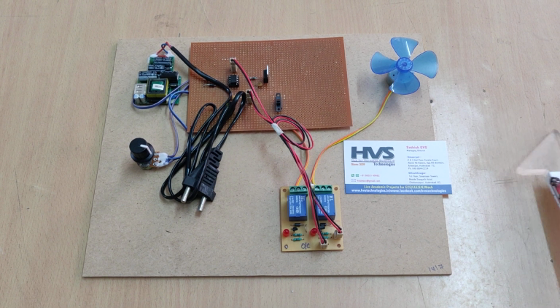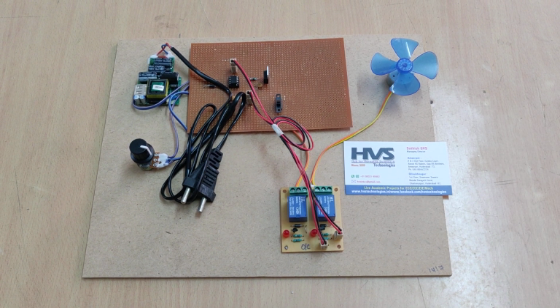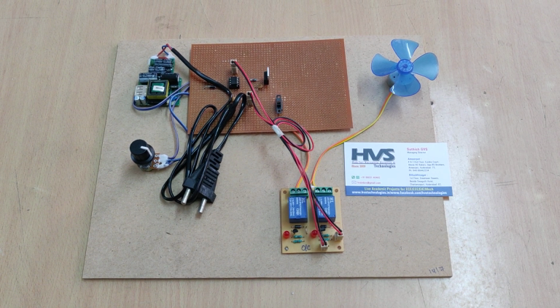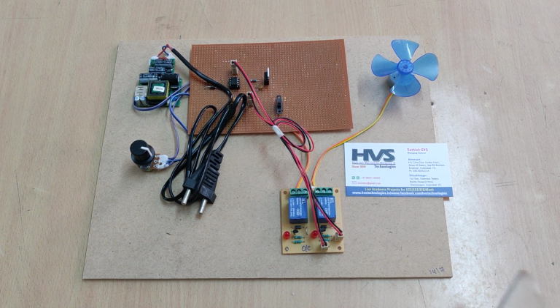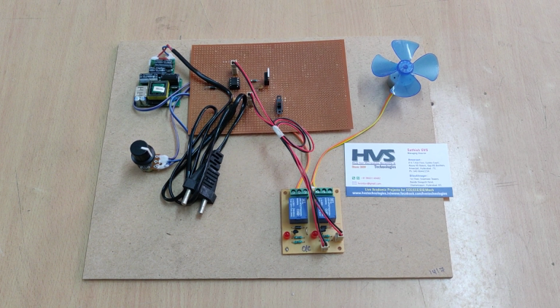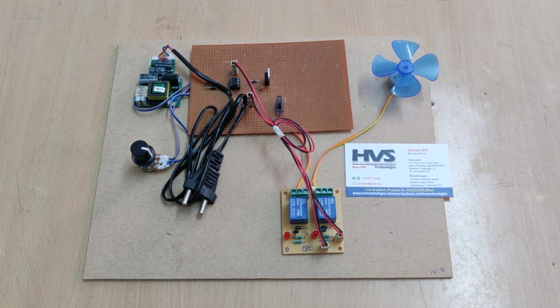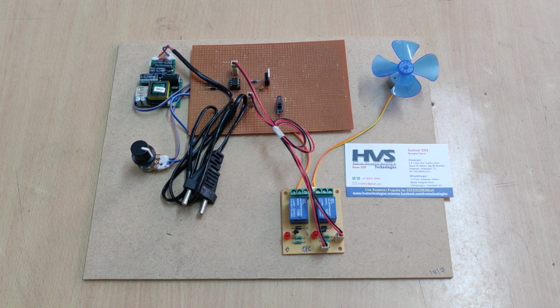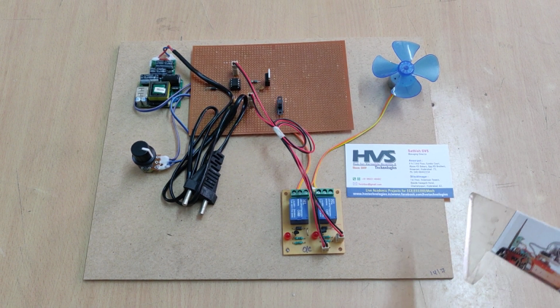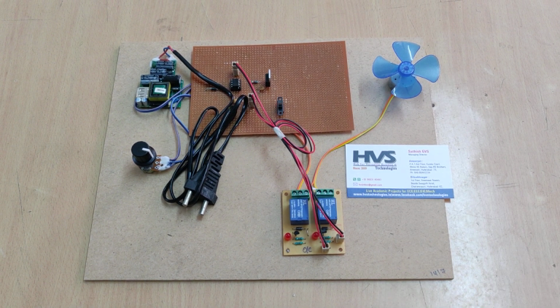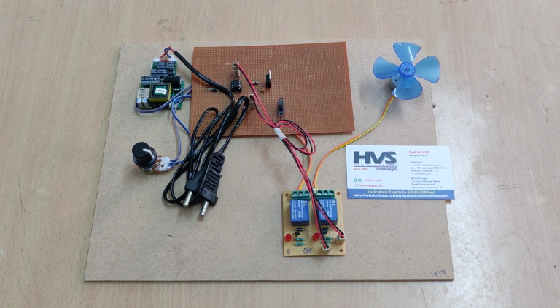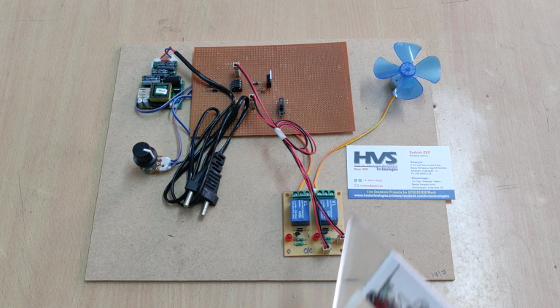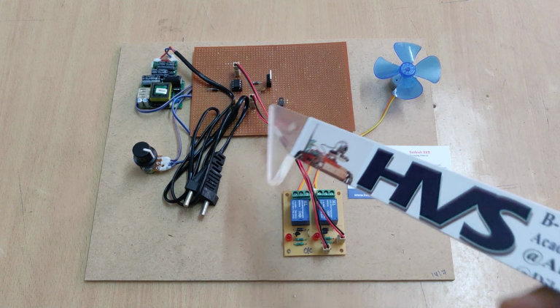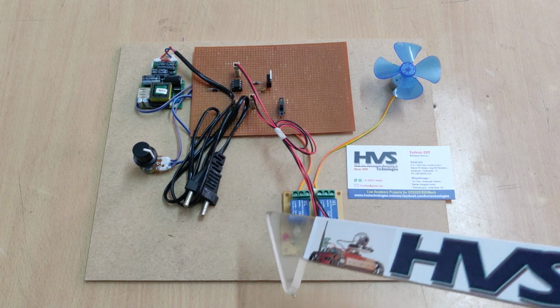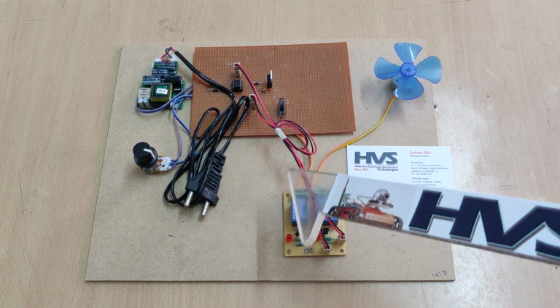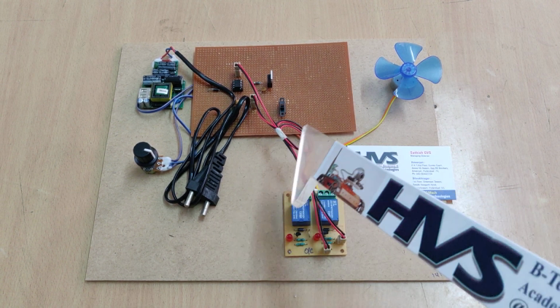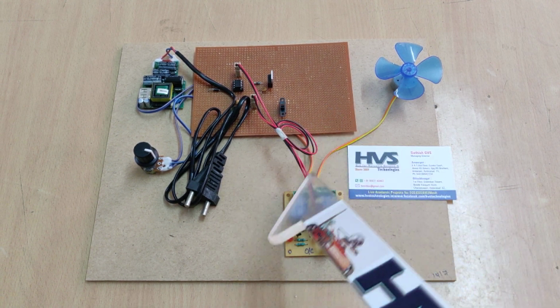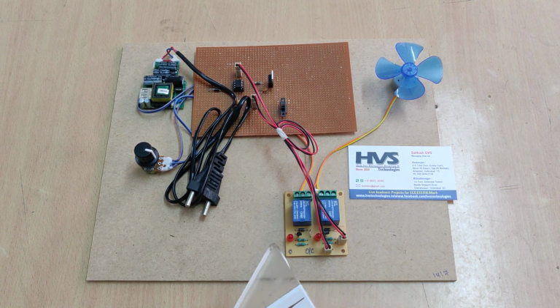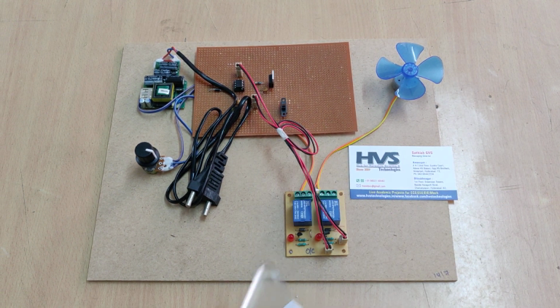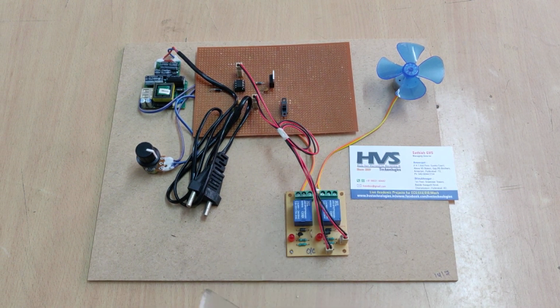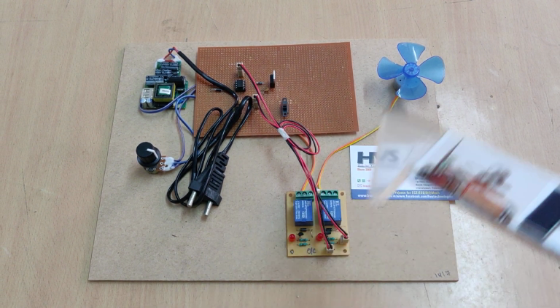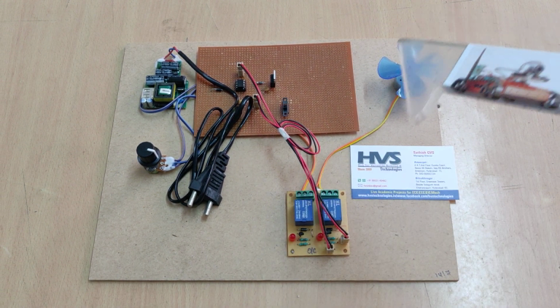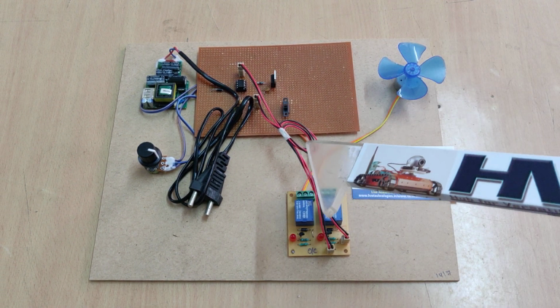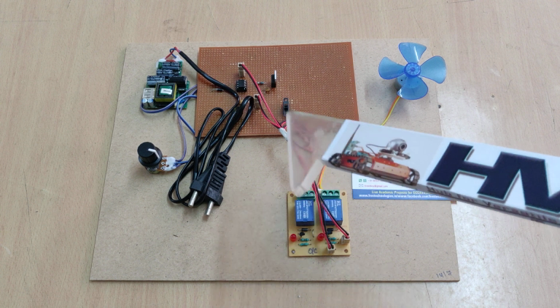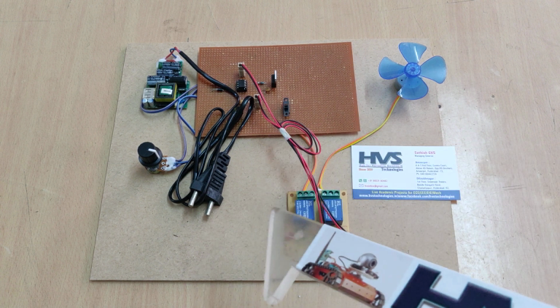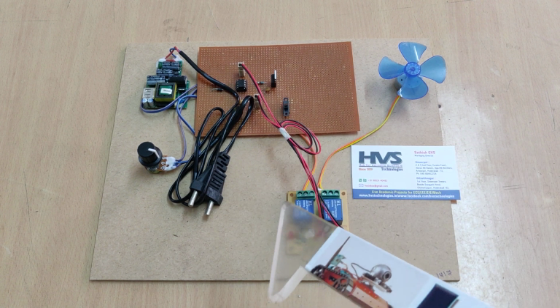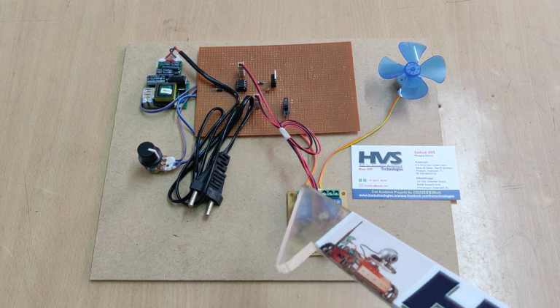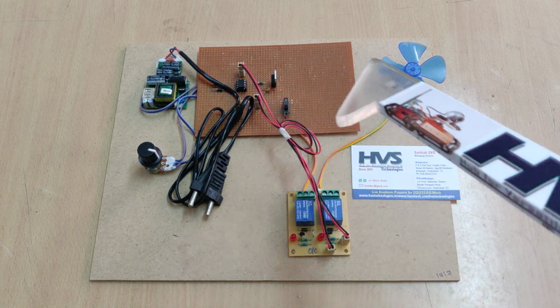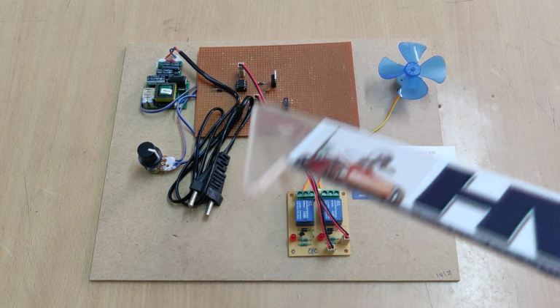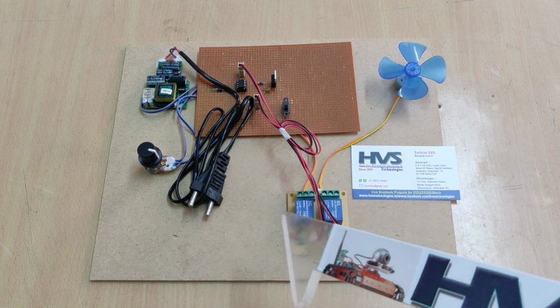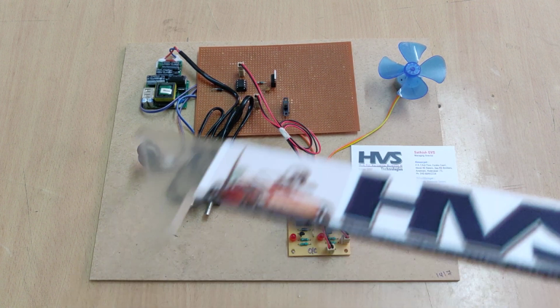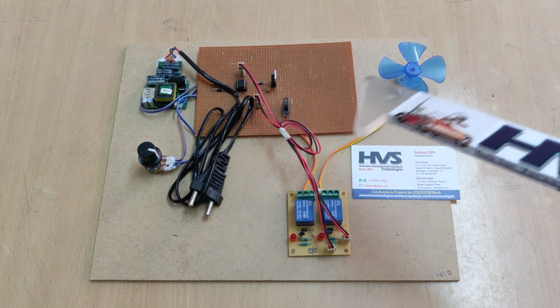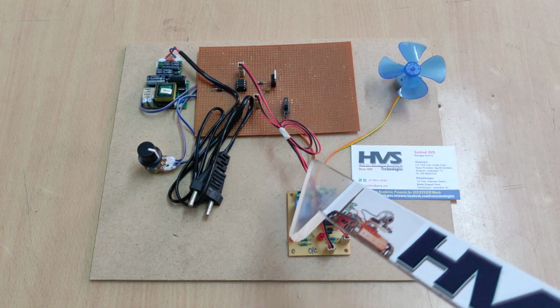Welcome to the project demonstration of a 4-quadrant chopper for DC motor using a 555 timer. Generally, a 4-quadrant chopper has 6 different options: forward, backward, speed up, speed down, forward brake, and reverse brake.